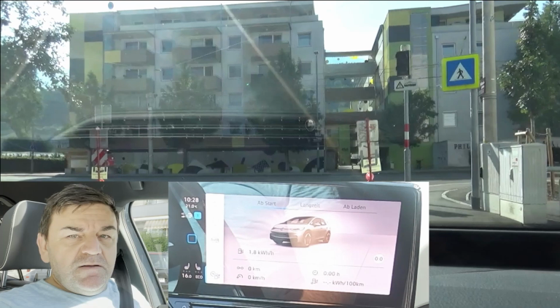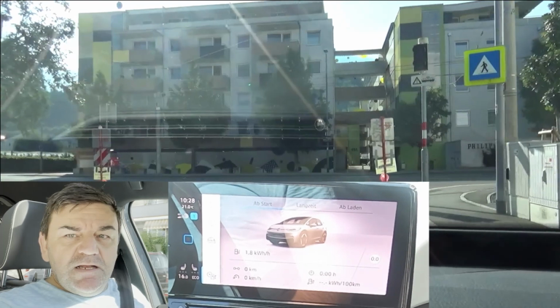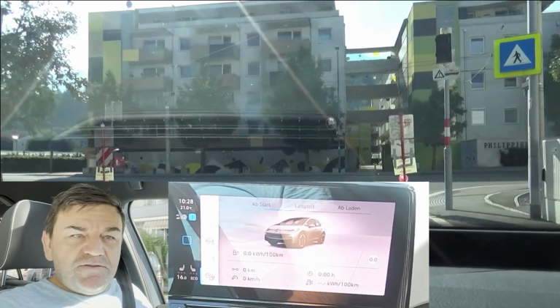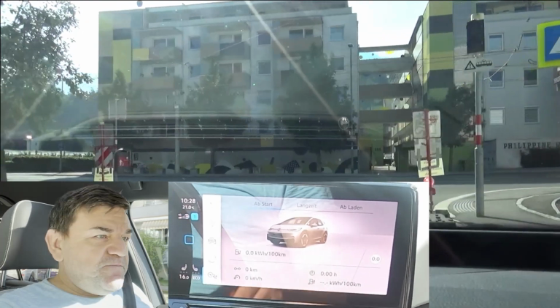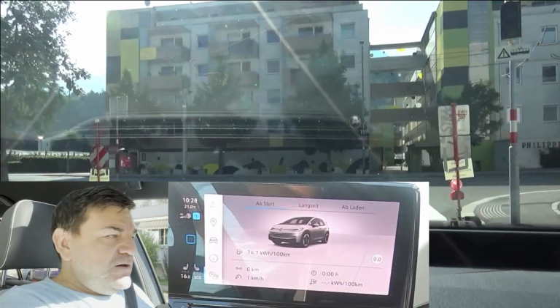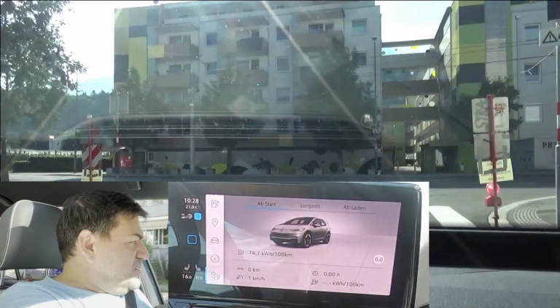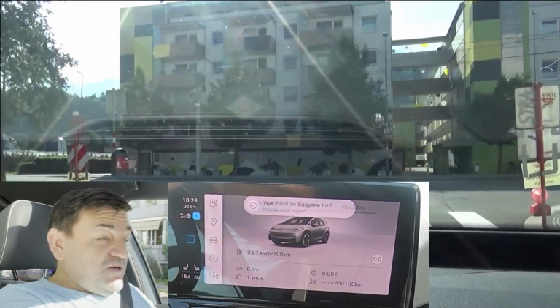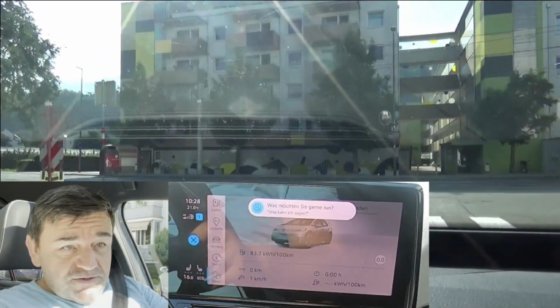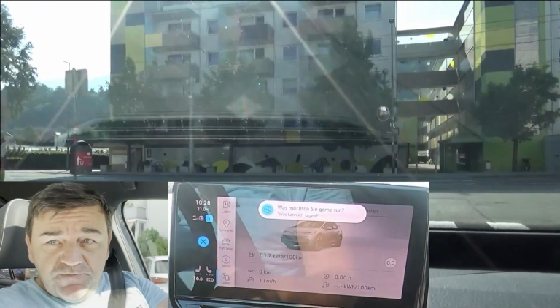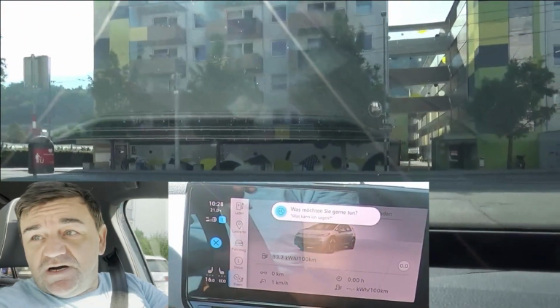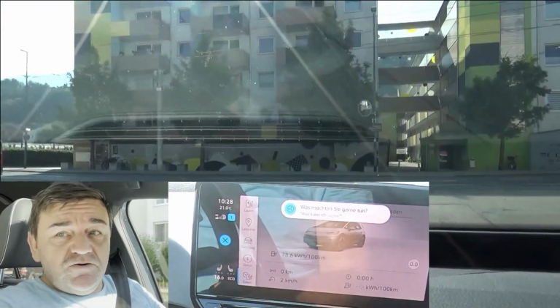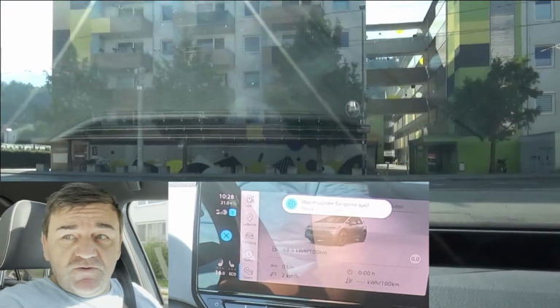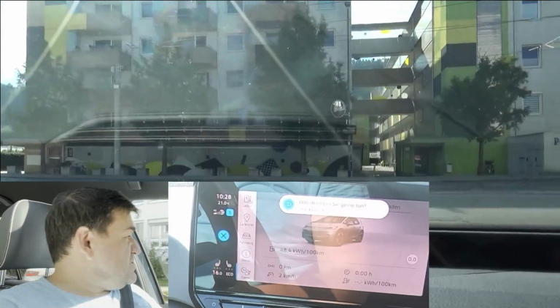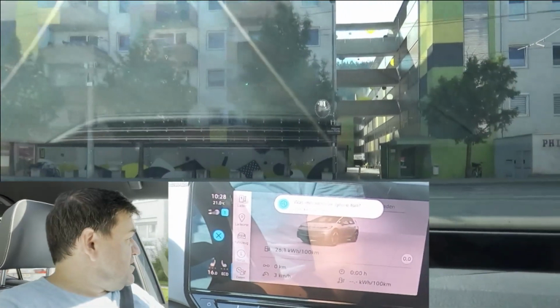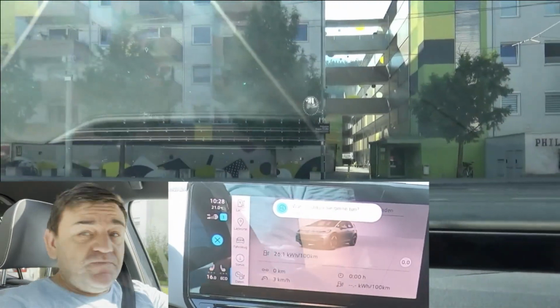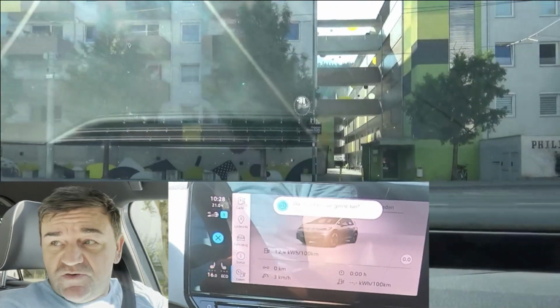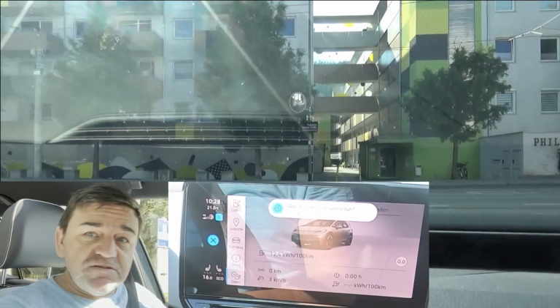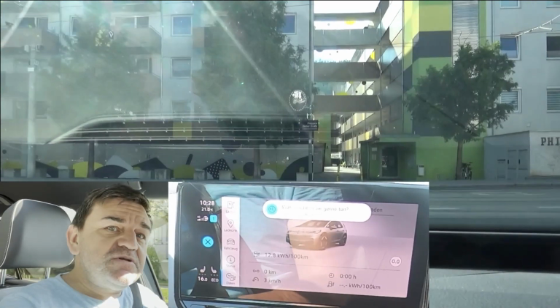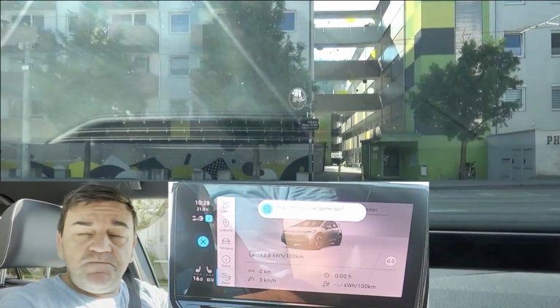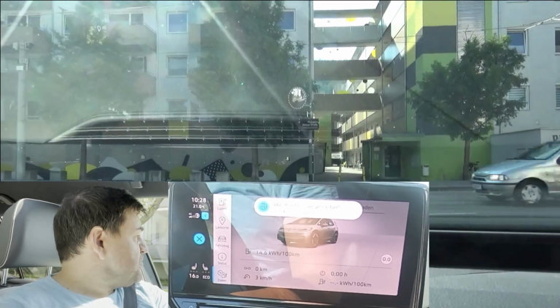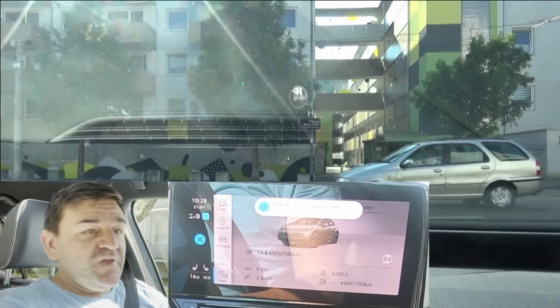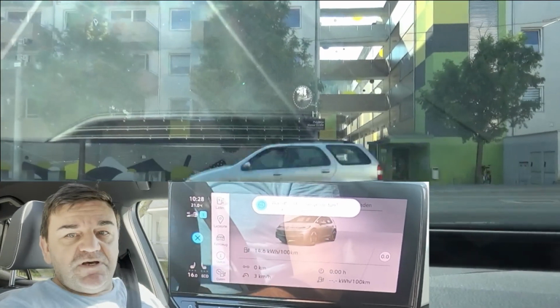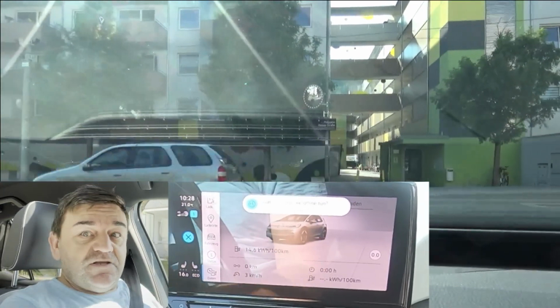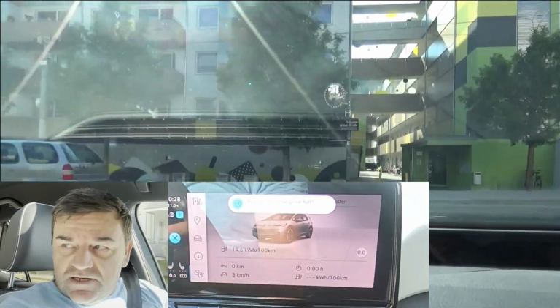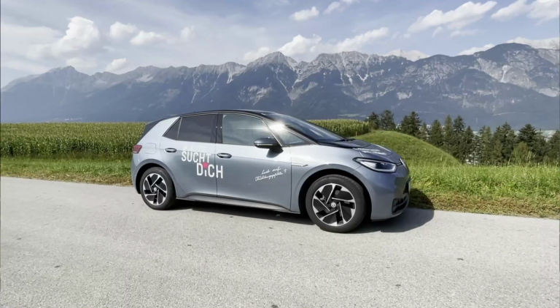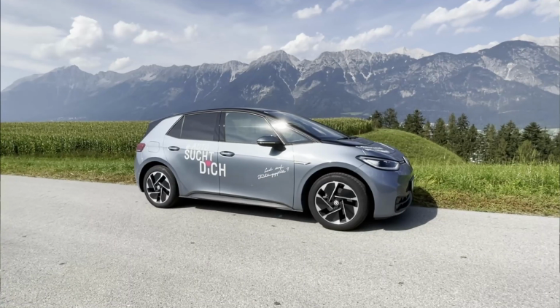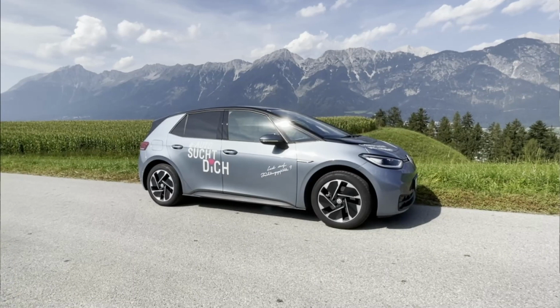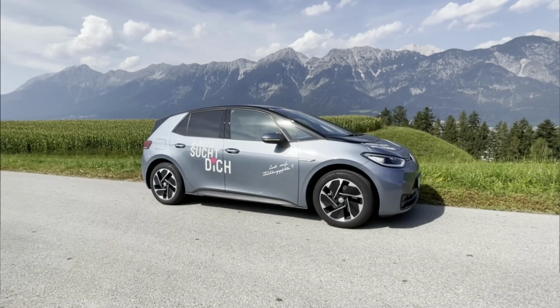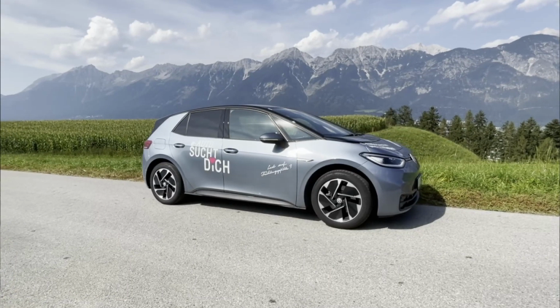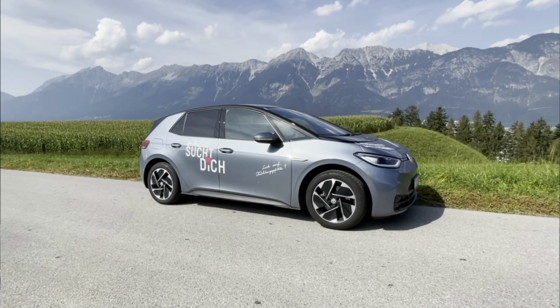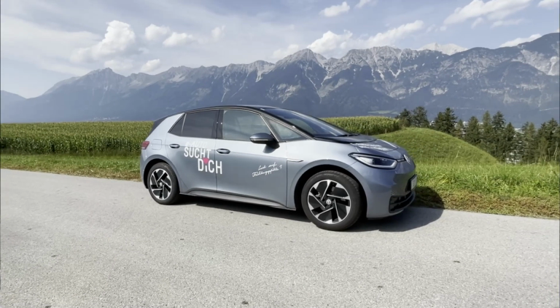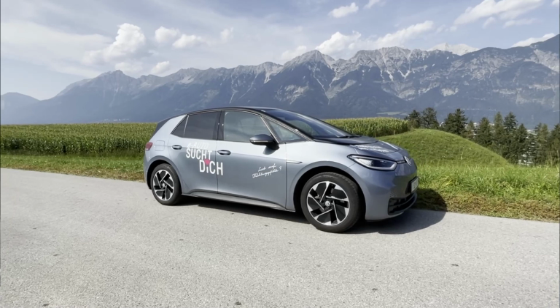Hi everybody. Welcome to EcoDriver. My name is Helmut. Today we go out on our EcoDriver loop with the Volkswagen ID.3 Pro.